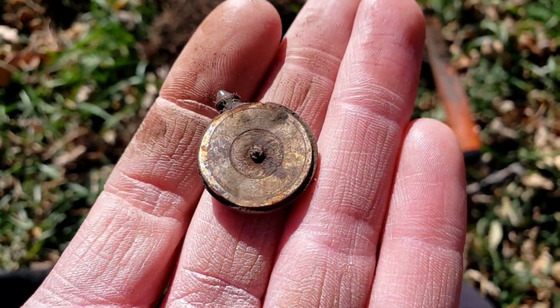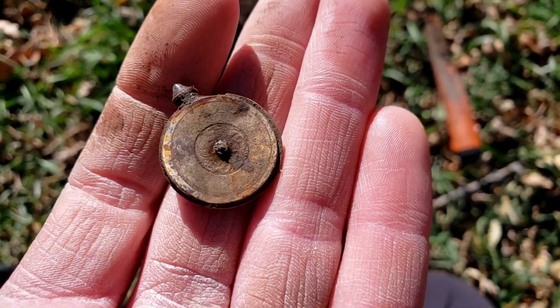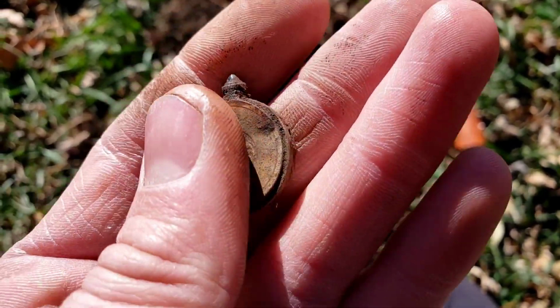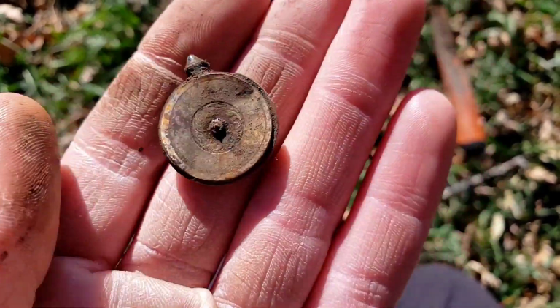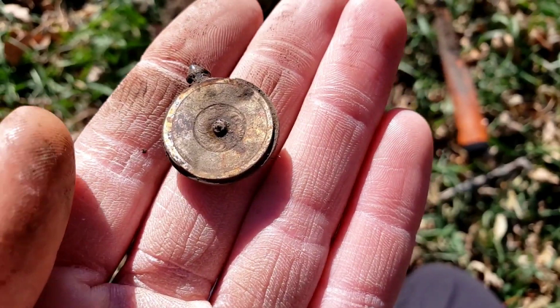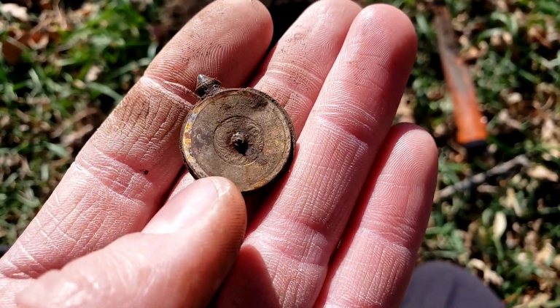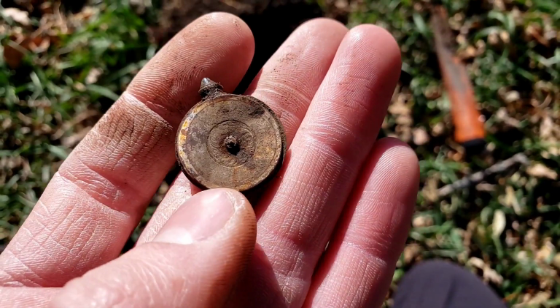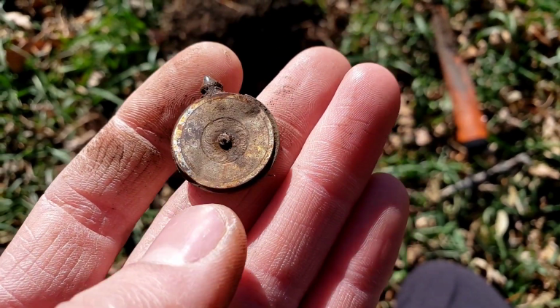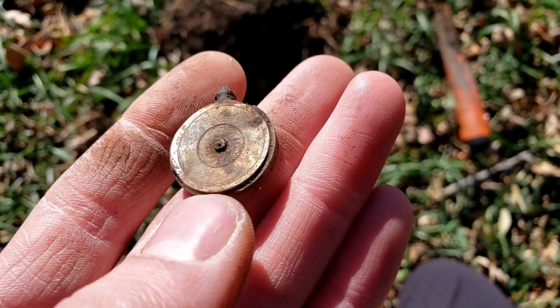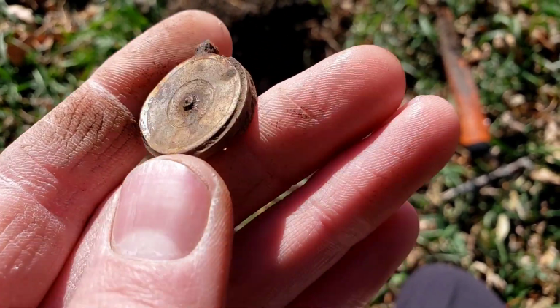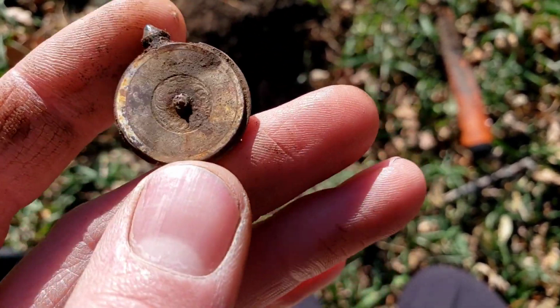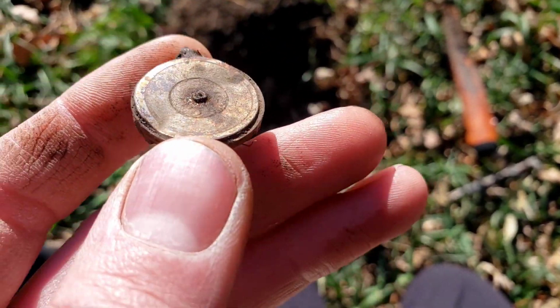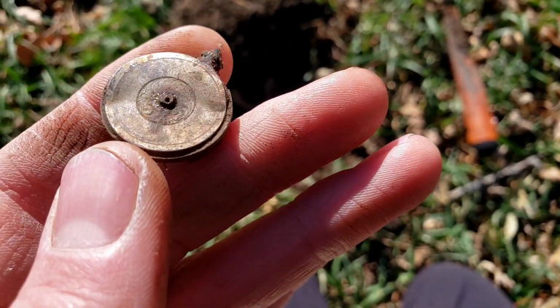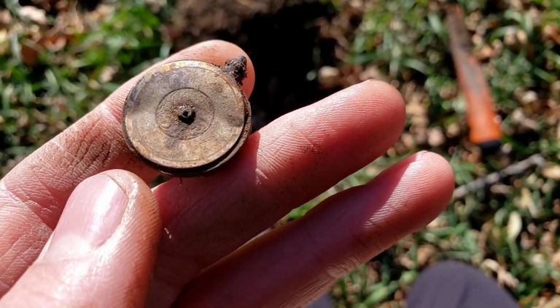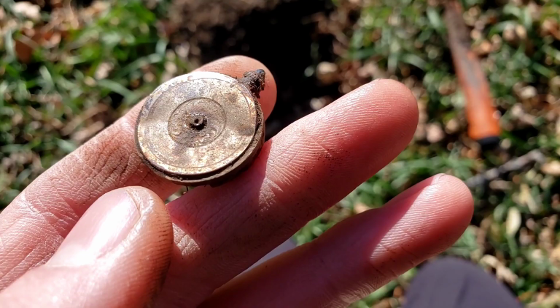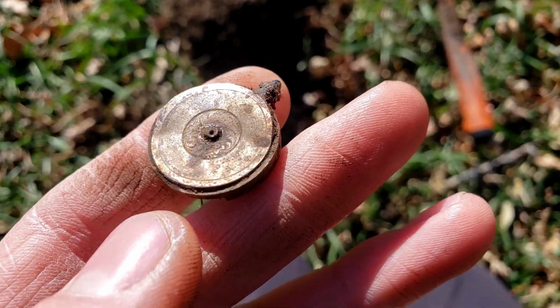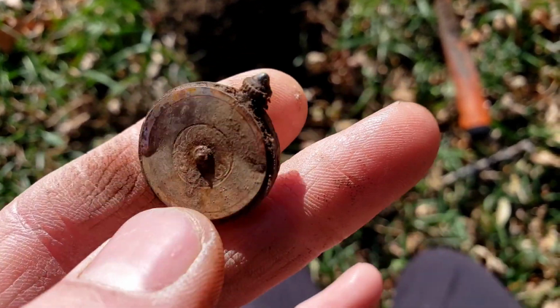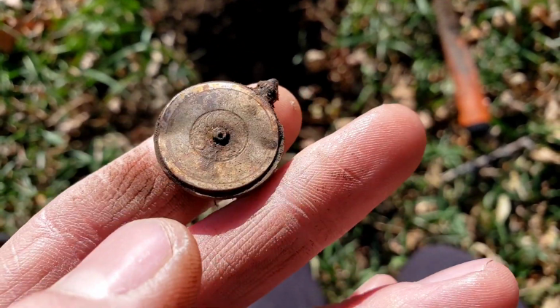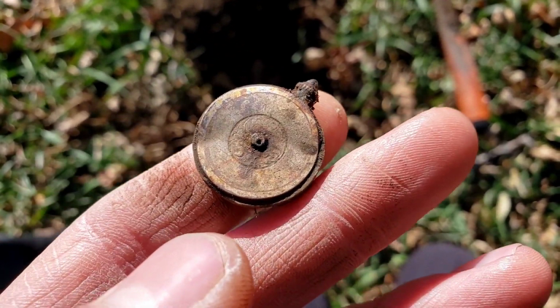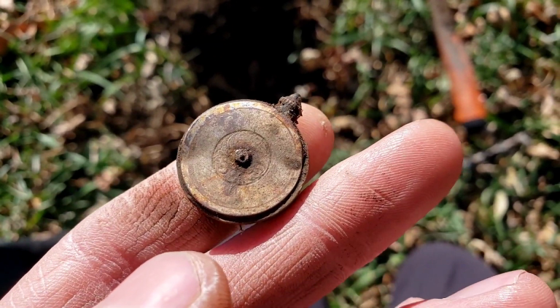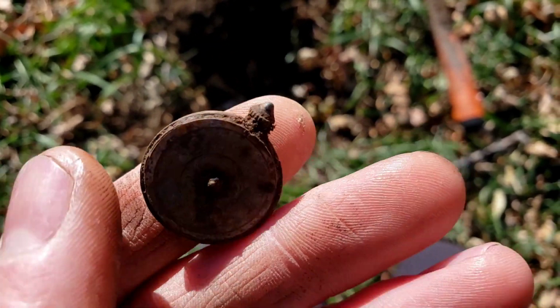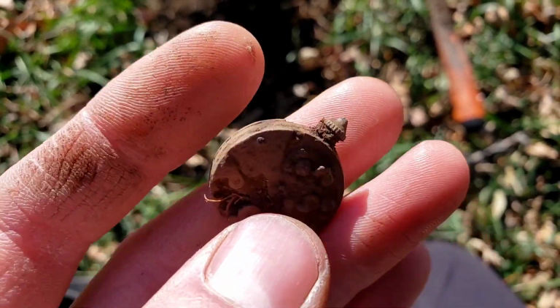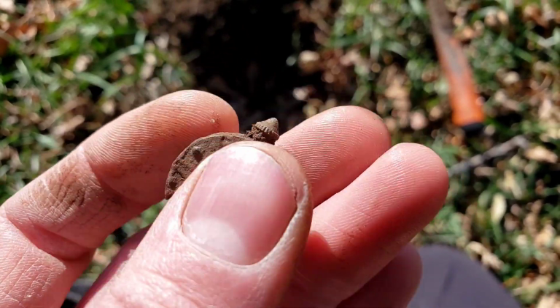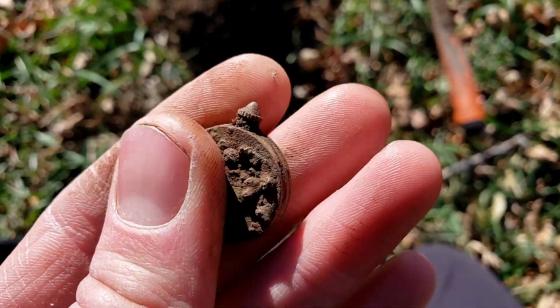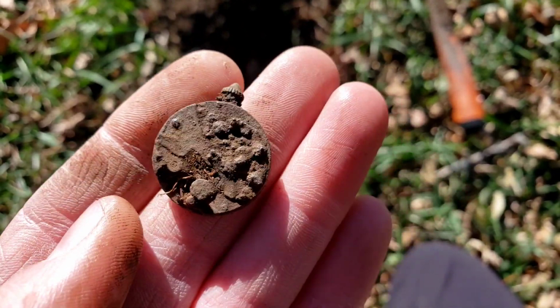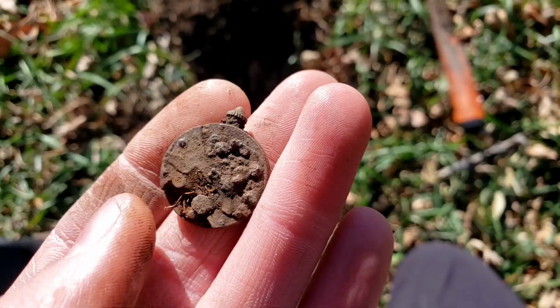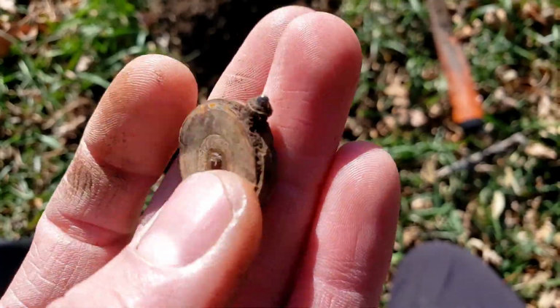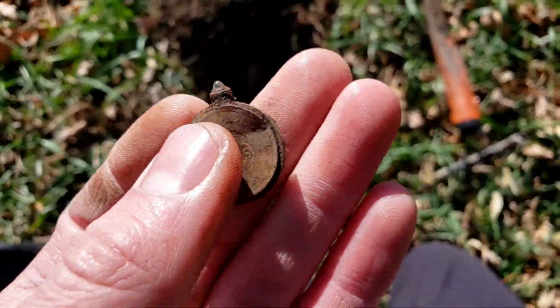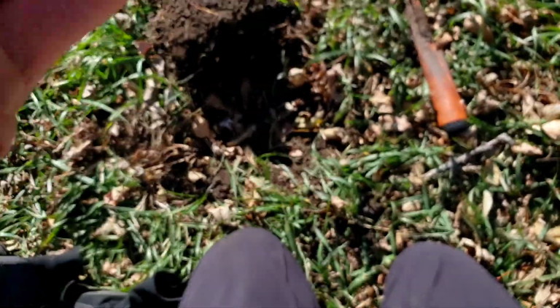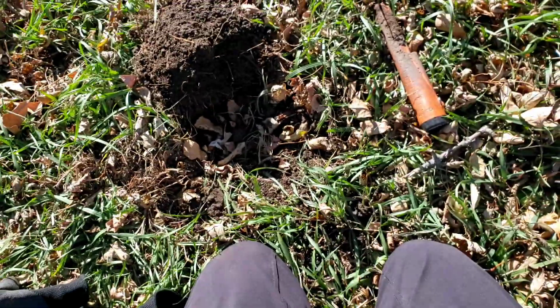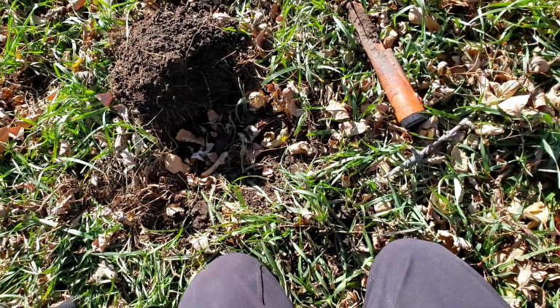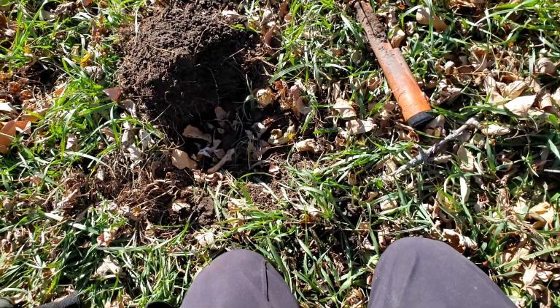Once again, after a change in sites, Jim is beating me pretty good. He's got a watch — this one has got a lot of fancy in the center. You can sort of make out the numbers, but that has got to be one of the smallest pocket watches I've ever seen. That's an awesome find.